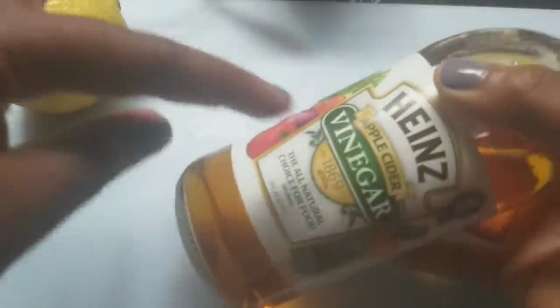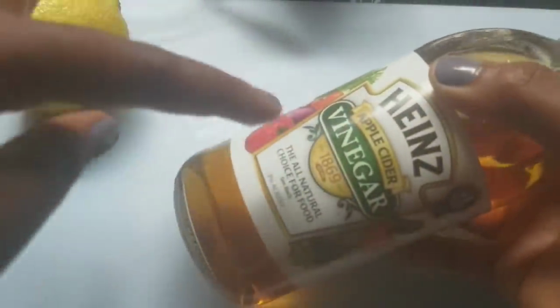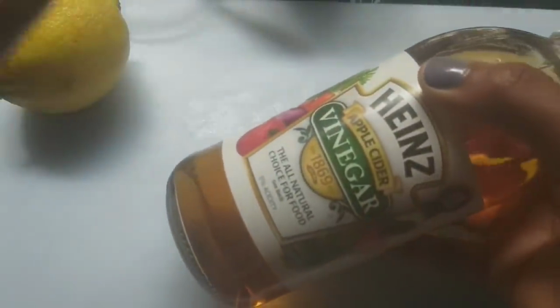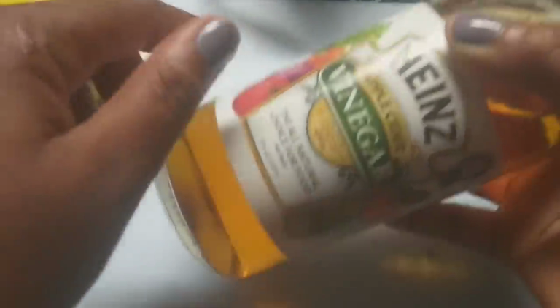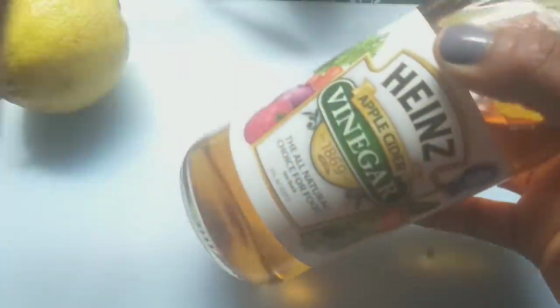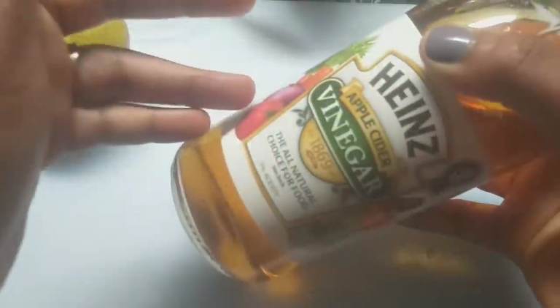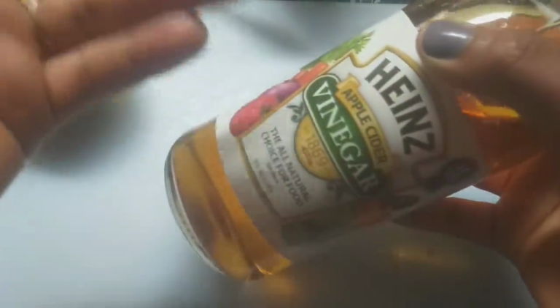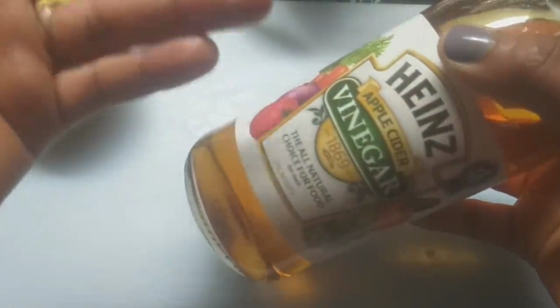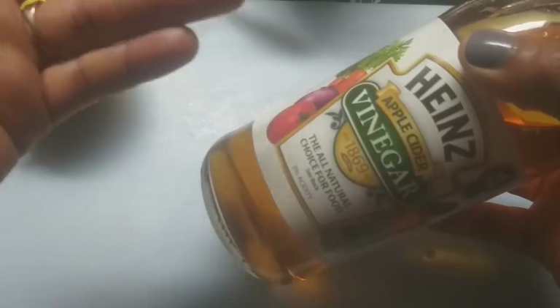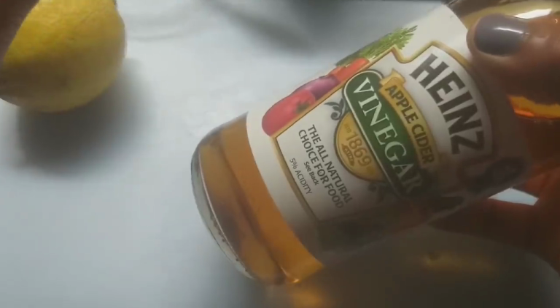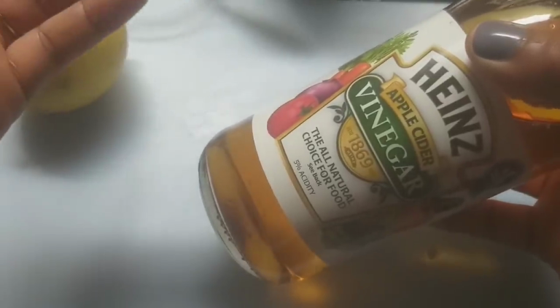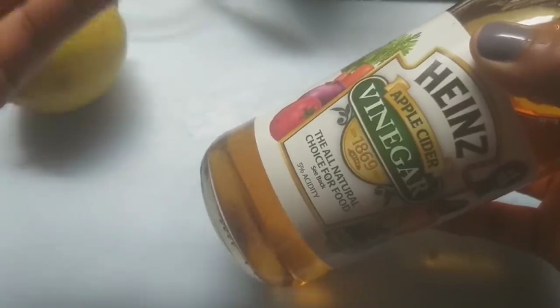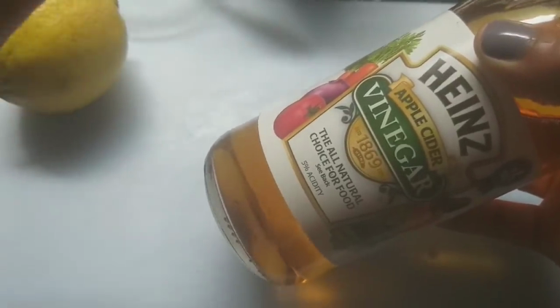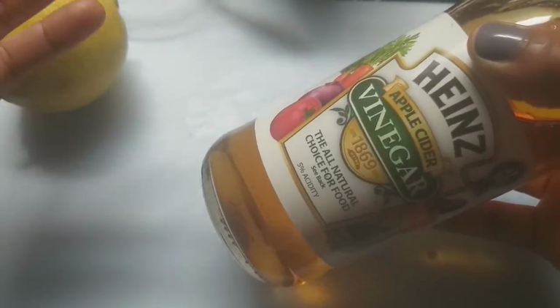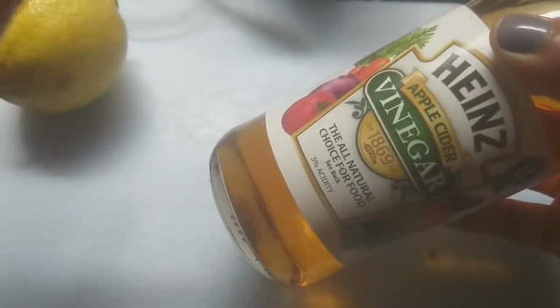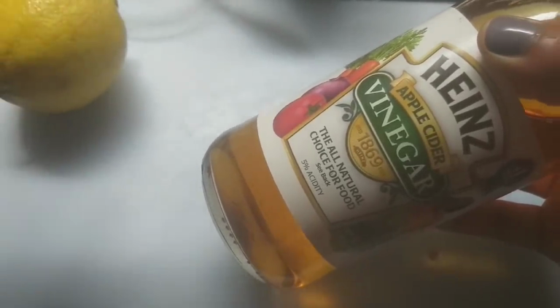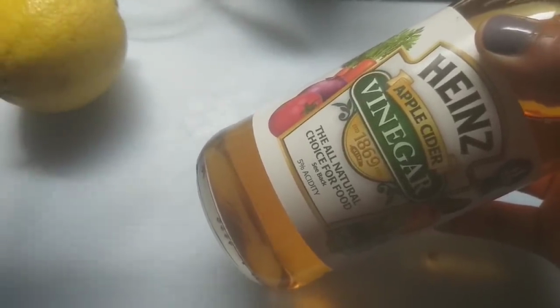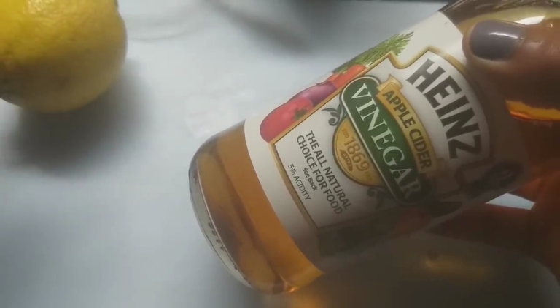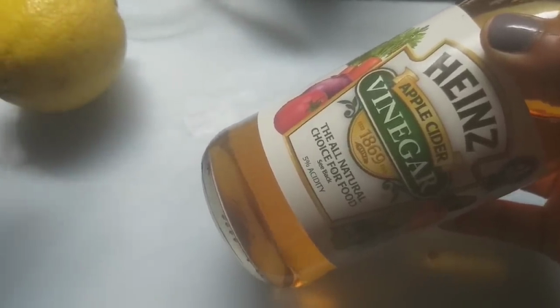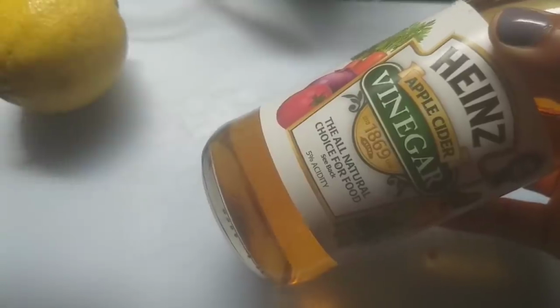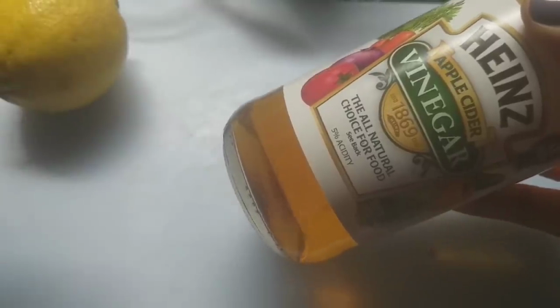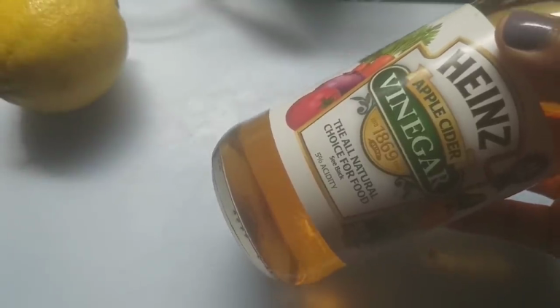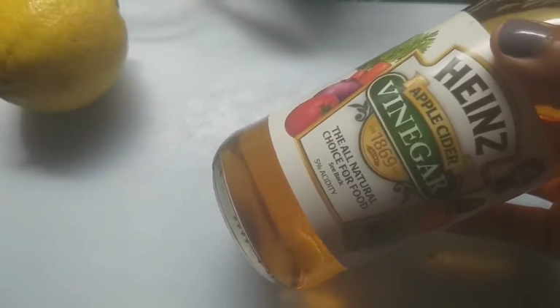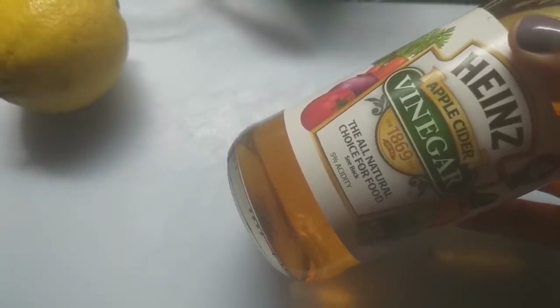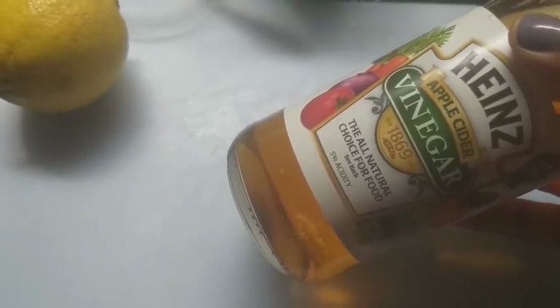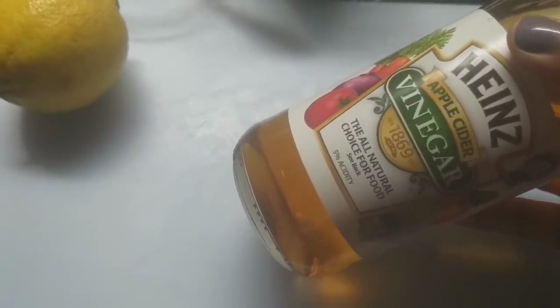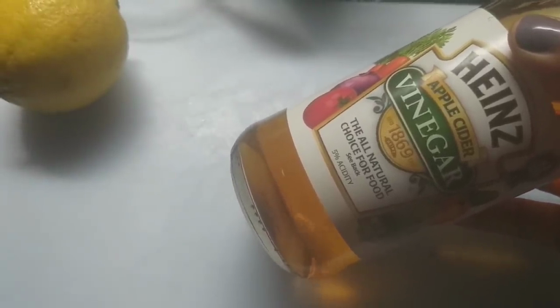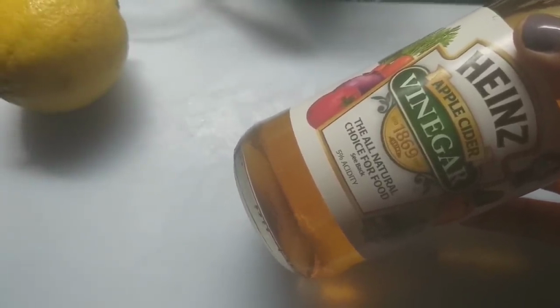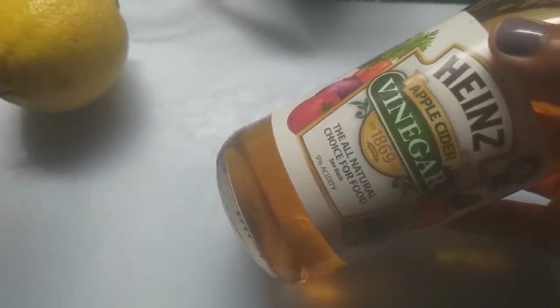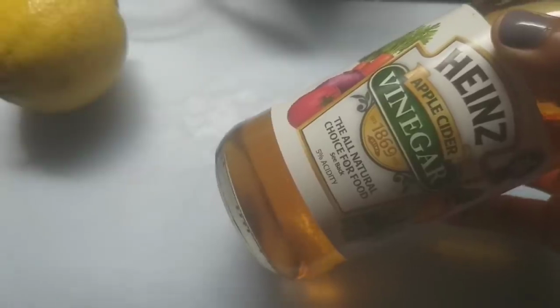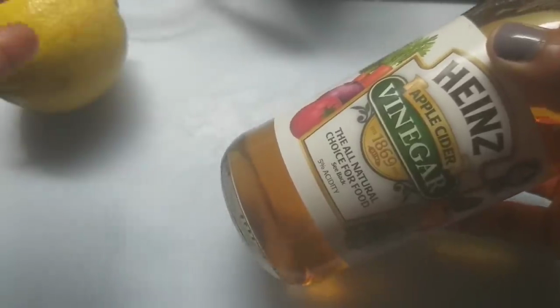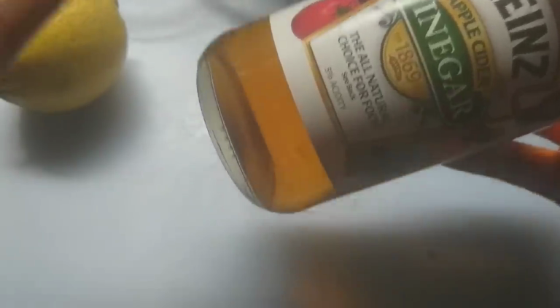Another ingredient we'll be using is apple cider vinegar. Apple cider vinegar helps lighten the skin as well — it lightens hyperpigmentation or any dark scar you want to get rid of. That is the work of the apple cider vinegar.